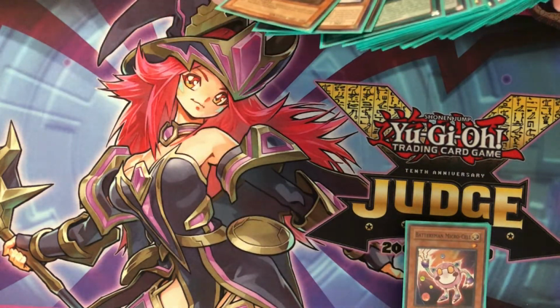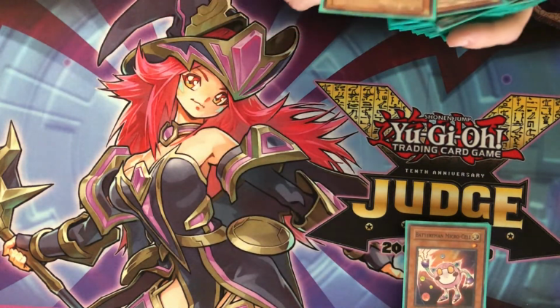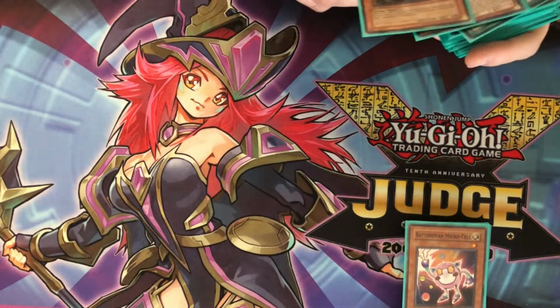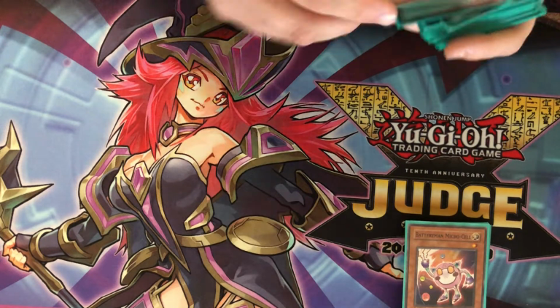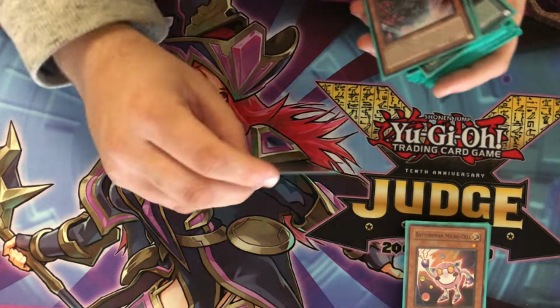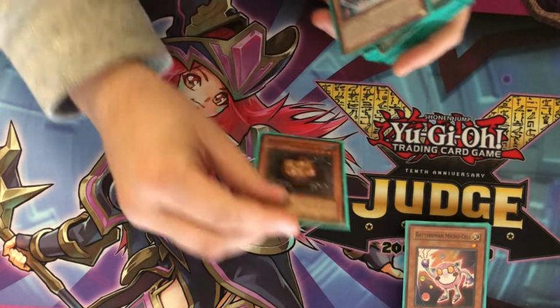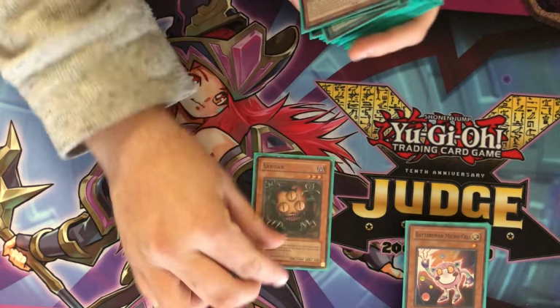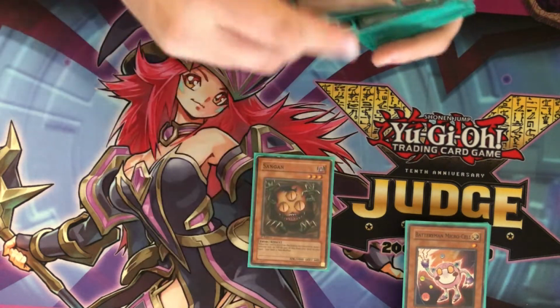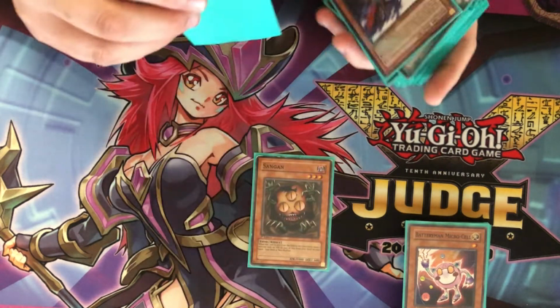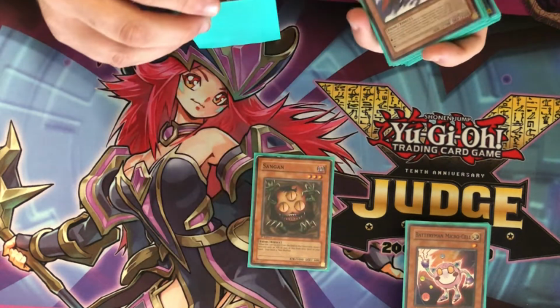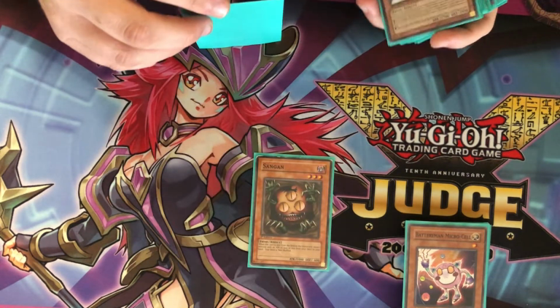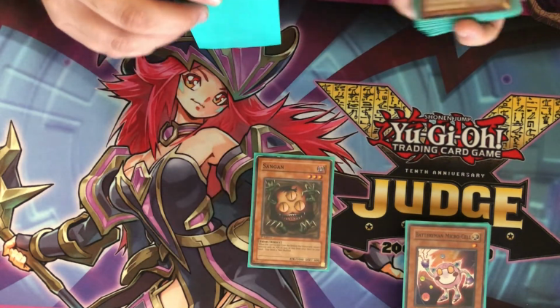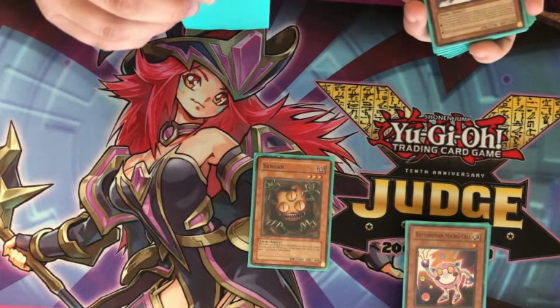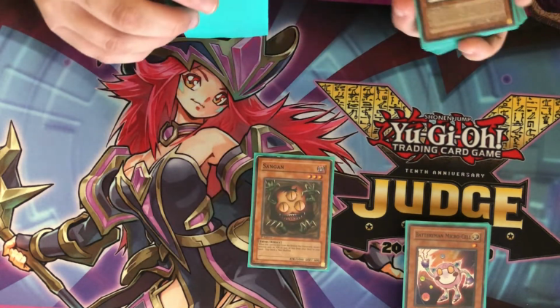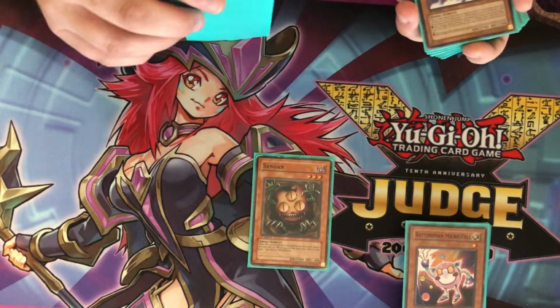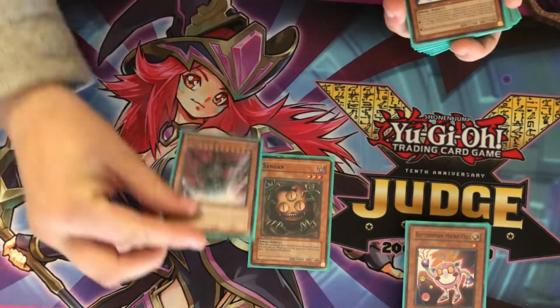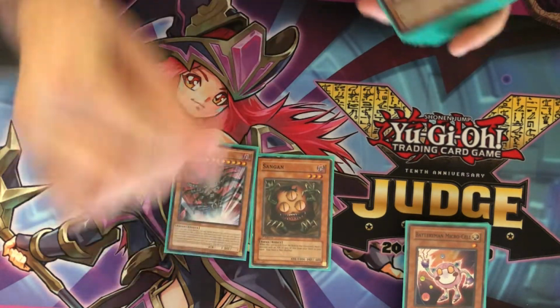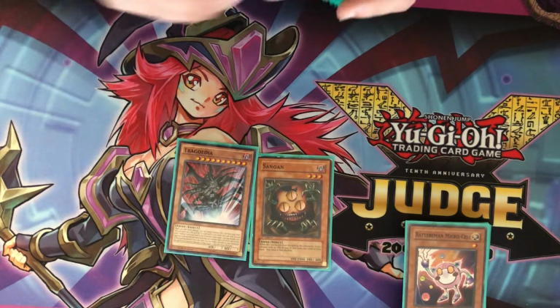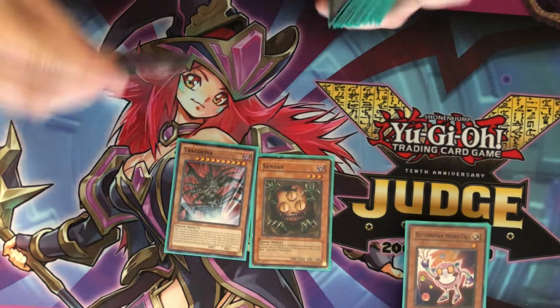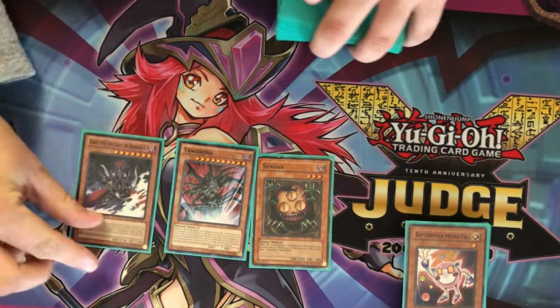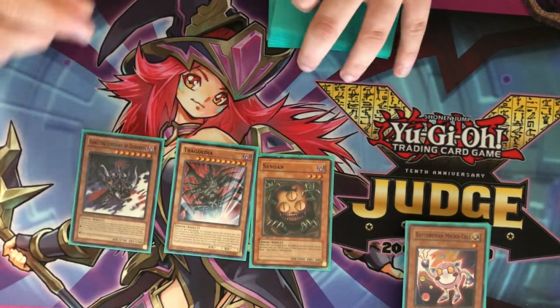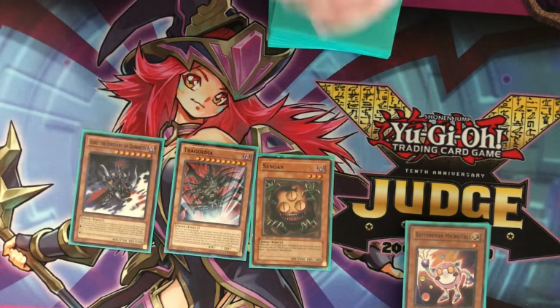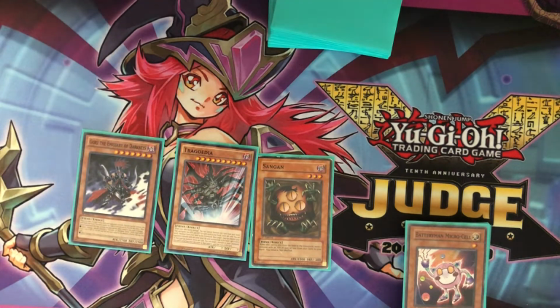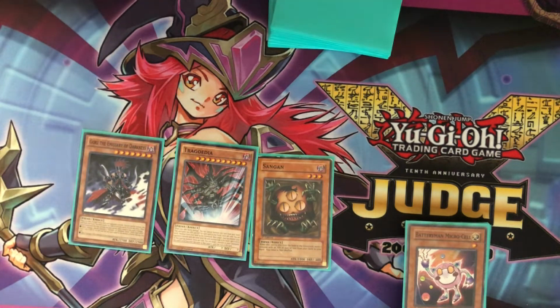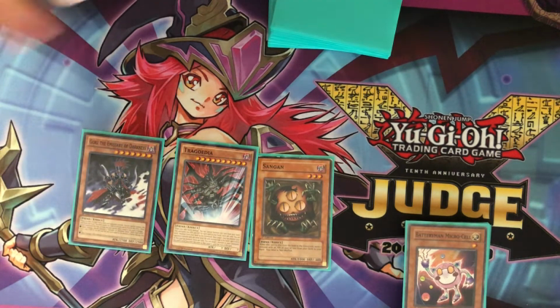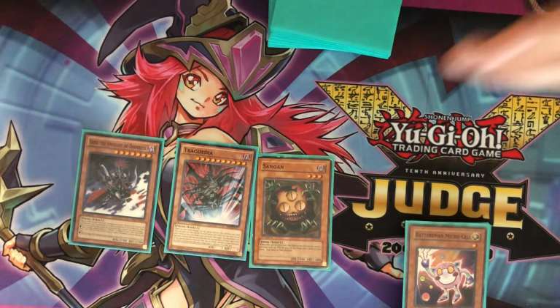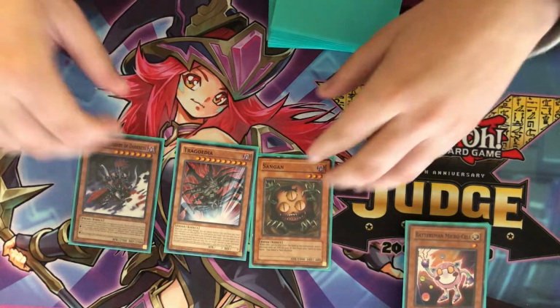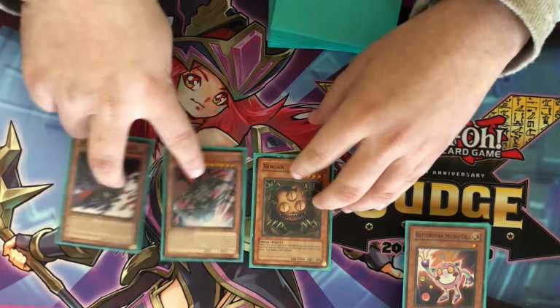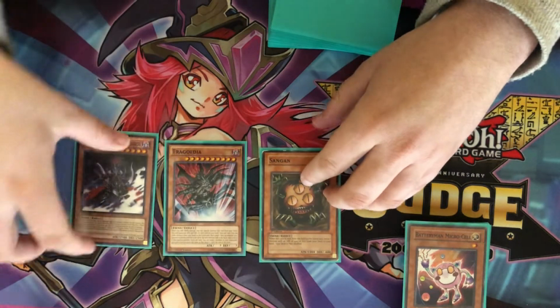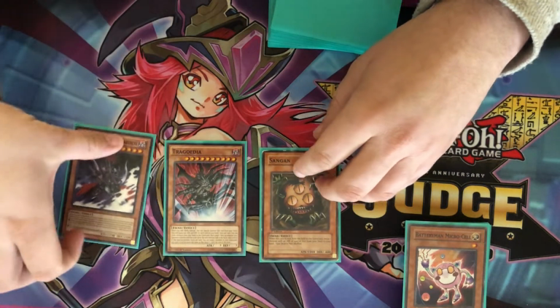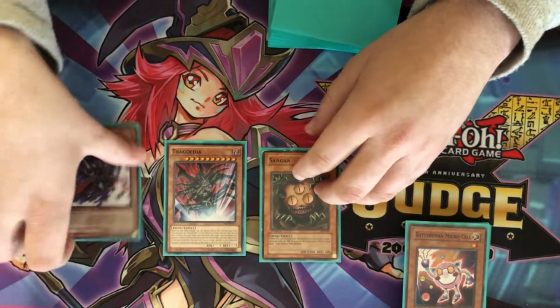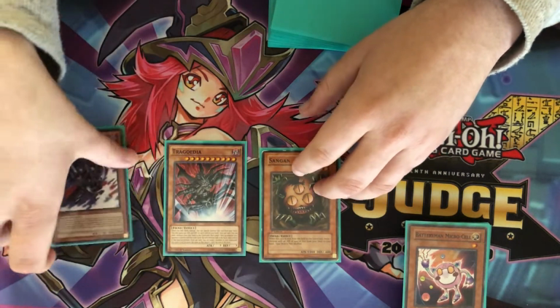Your big push — last couple of monsters: you have Sangan which searches for any of the two little guys that help, and Gorz. You just don't want to die and these two are like the best way to not die.